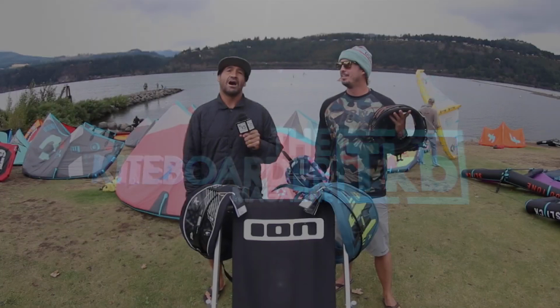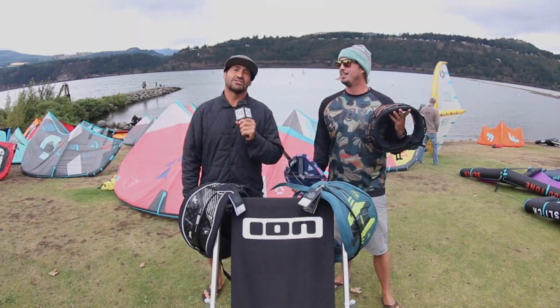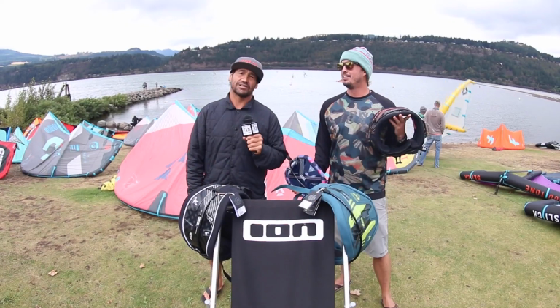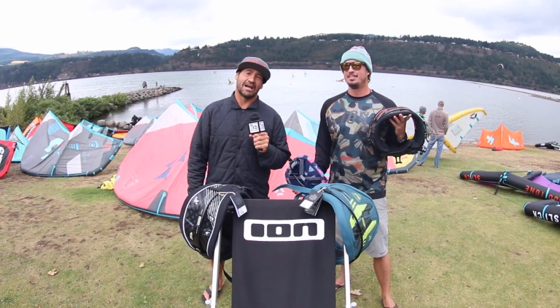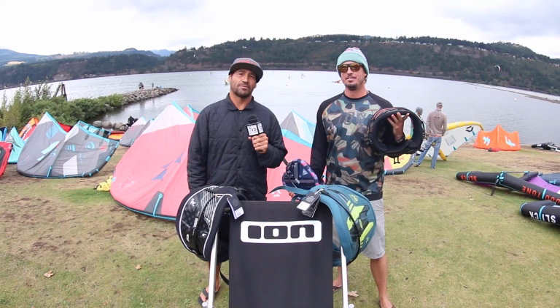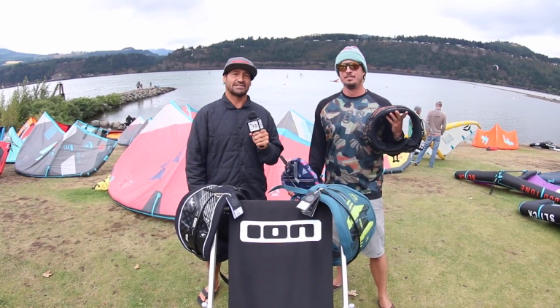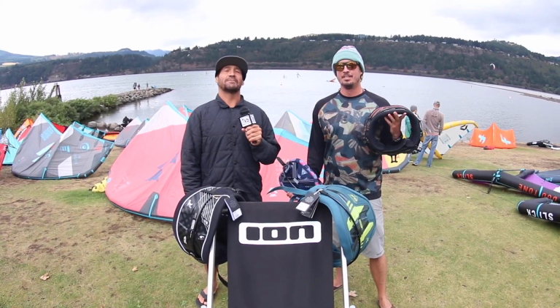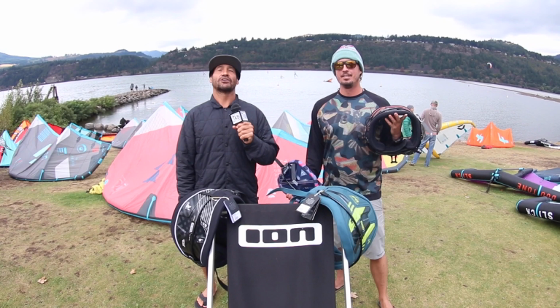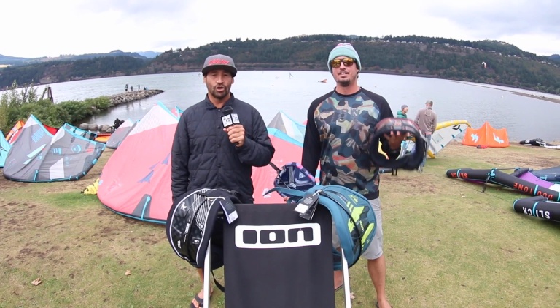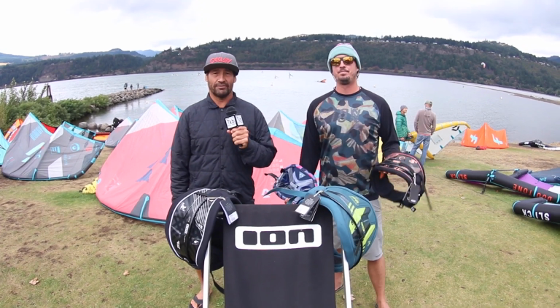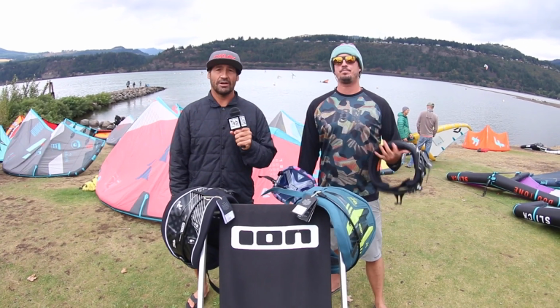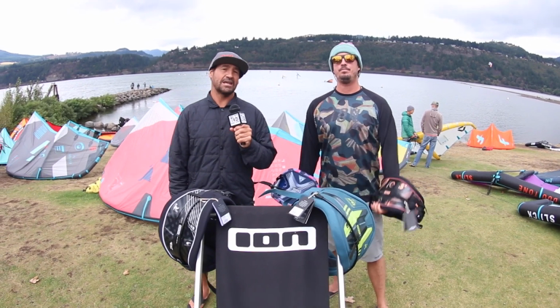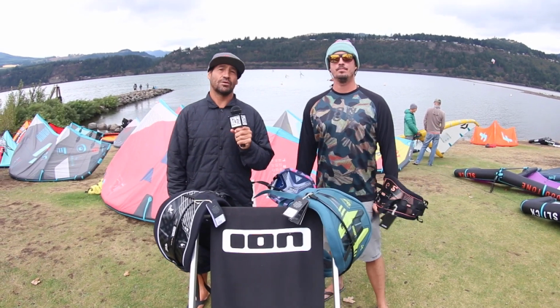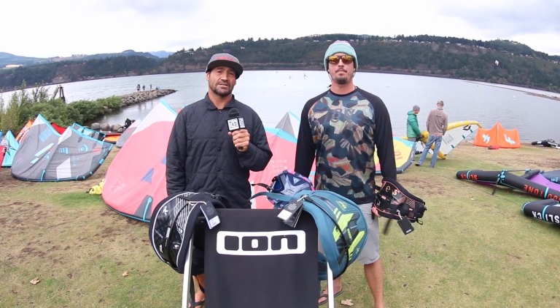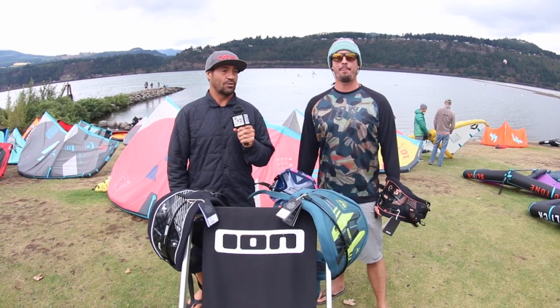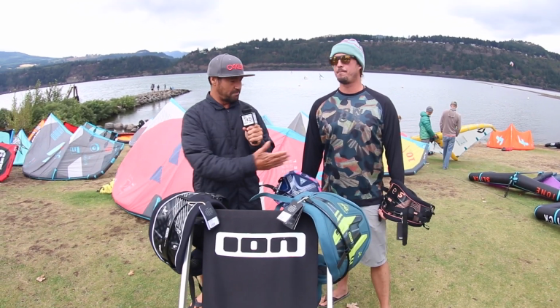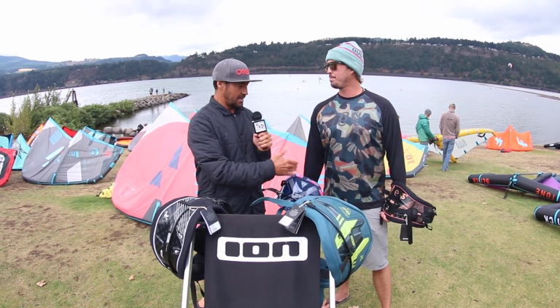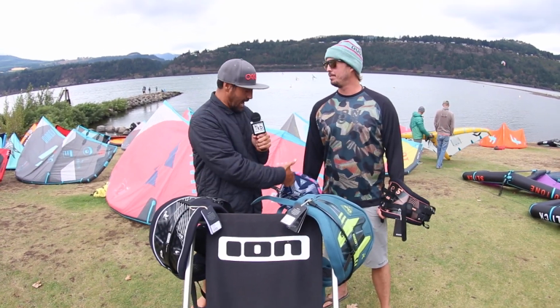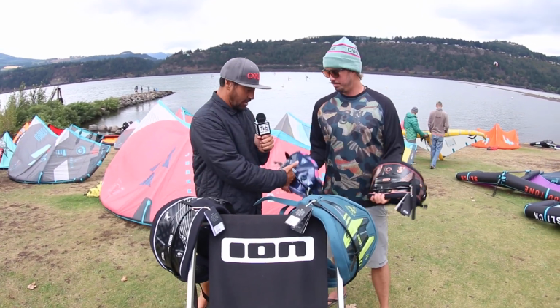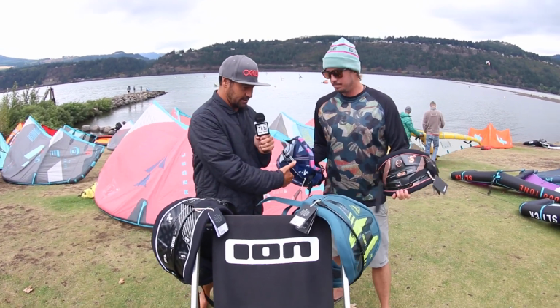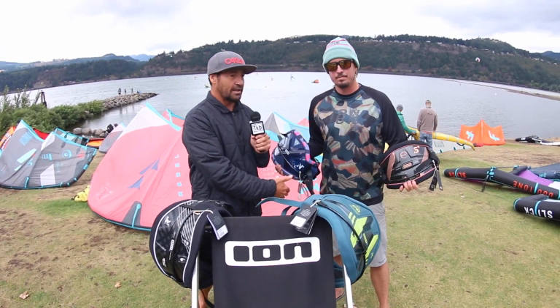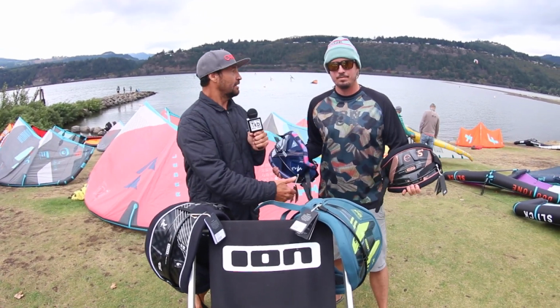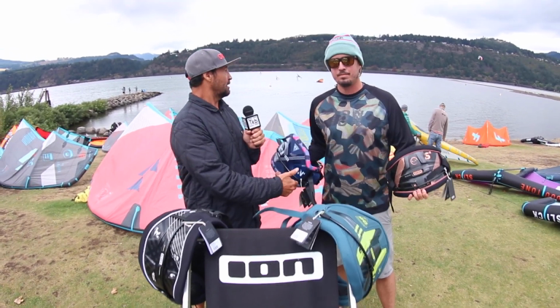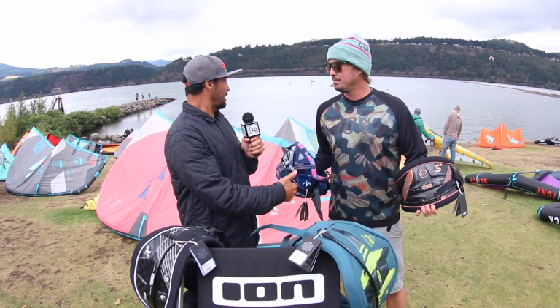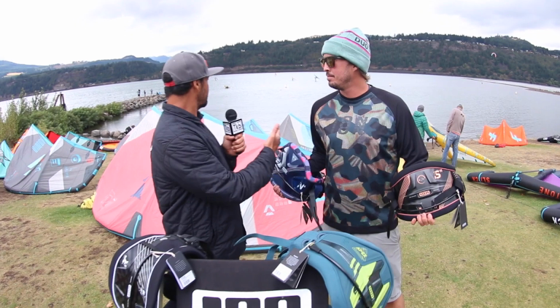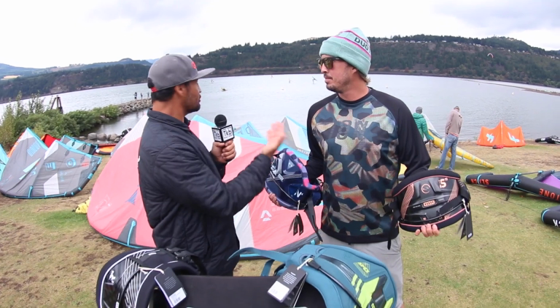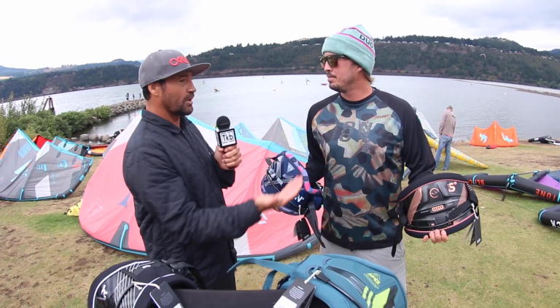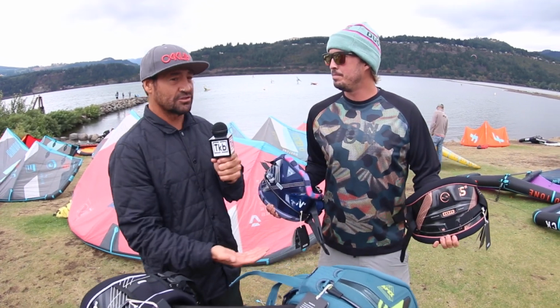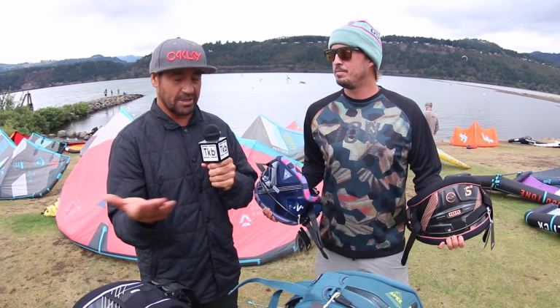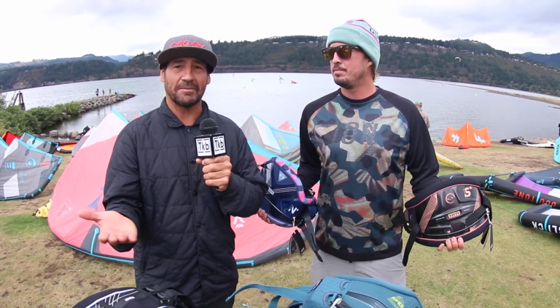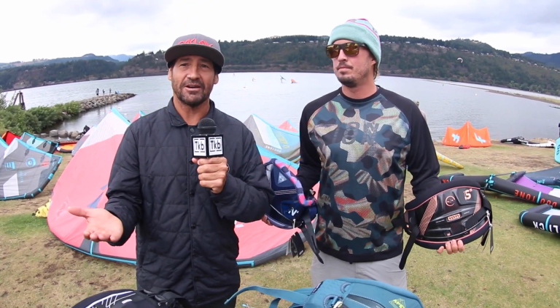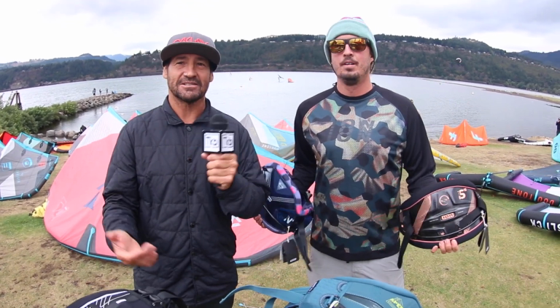Hi, this is Alexis from the Kiteboarder Magazine. I'm here in Hood River at AWSI with Ben from ION, and there's no wind, so we're going to talk about harnesses.